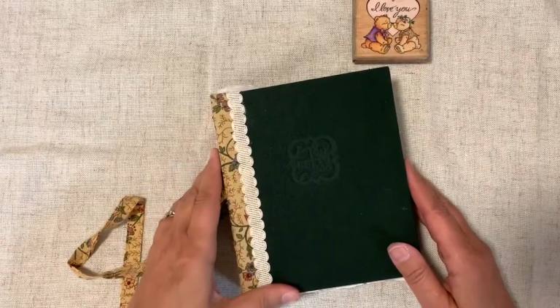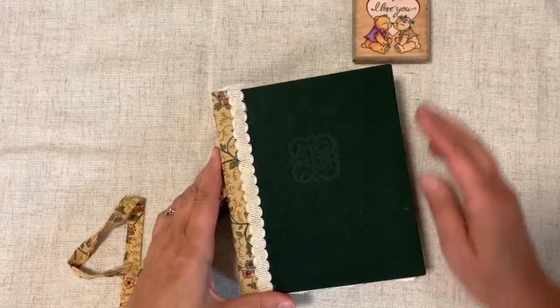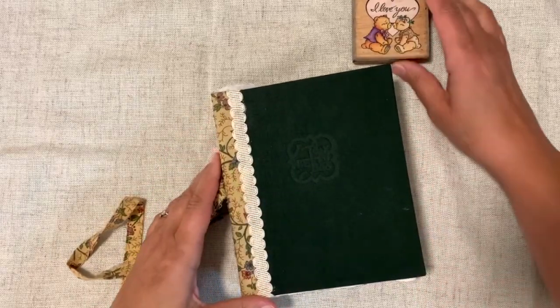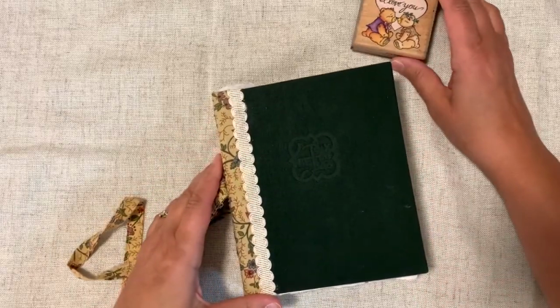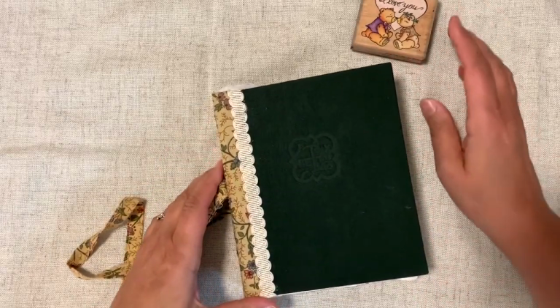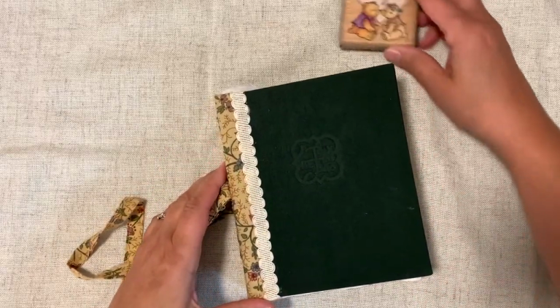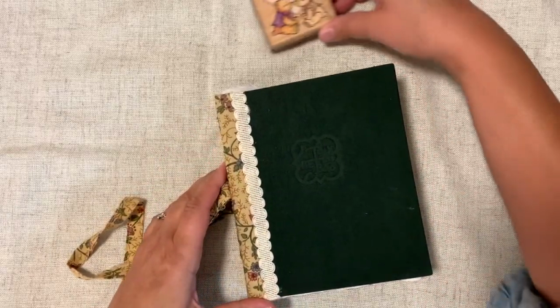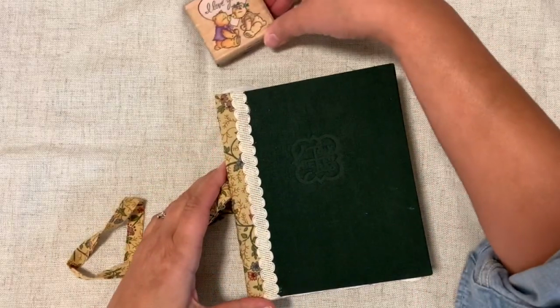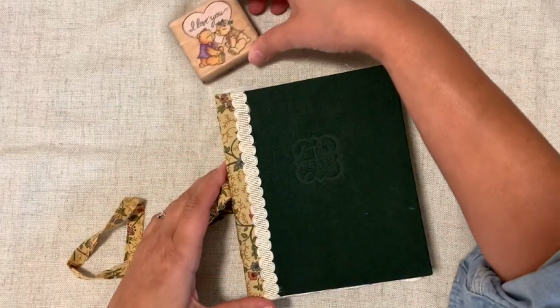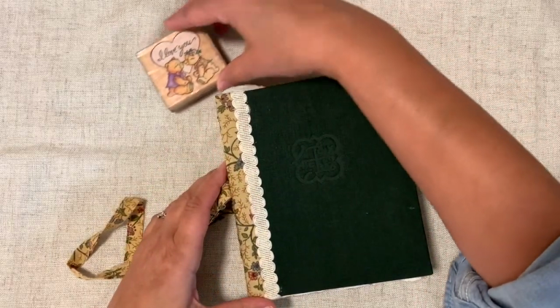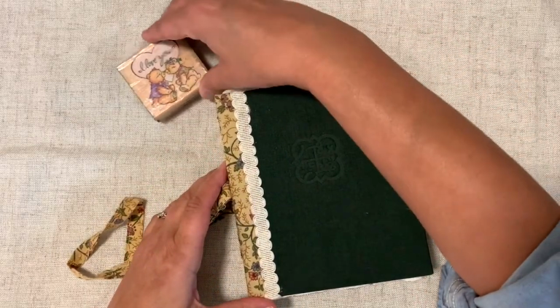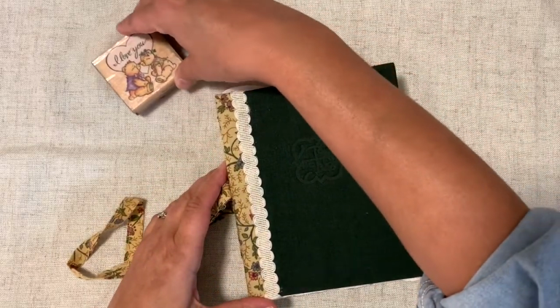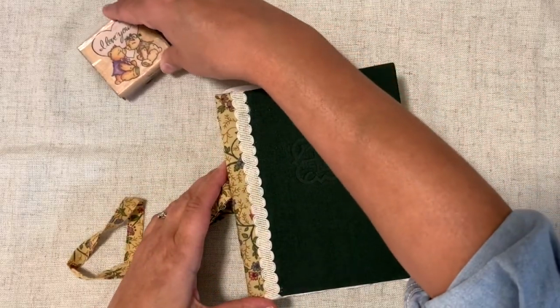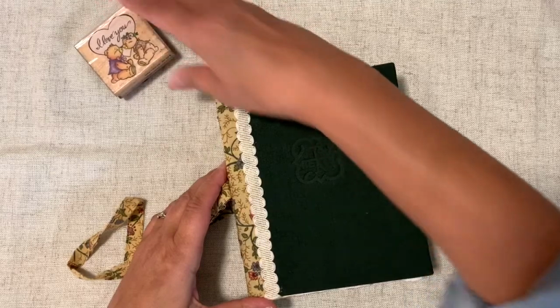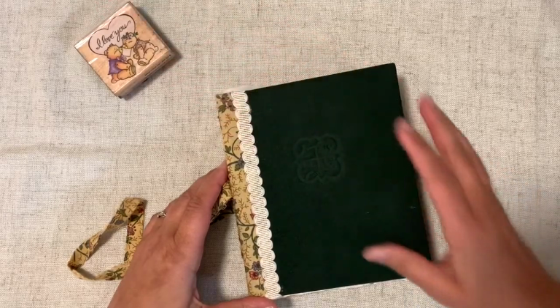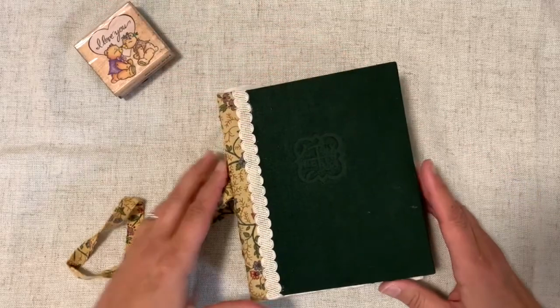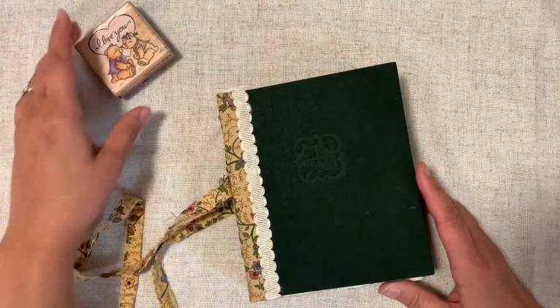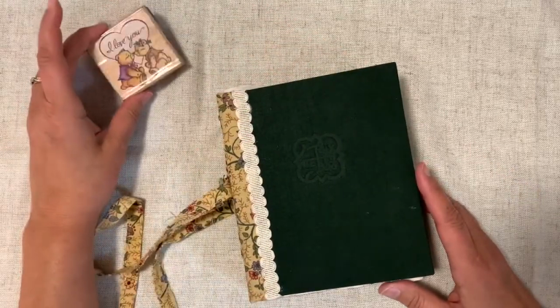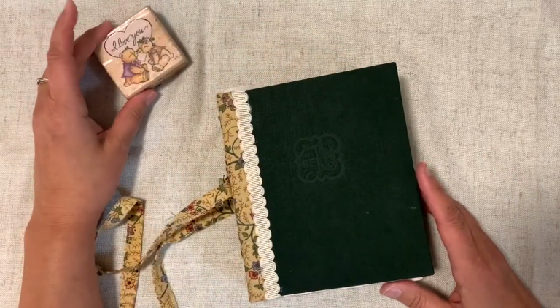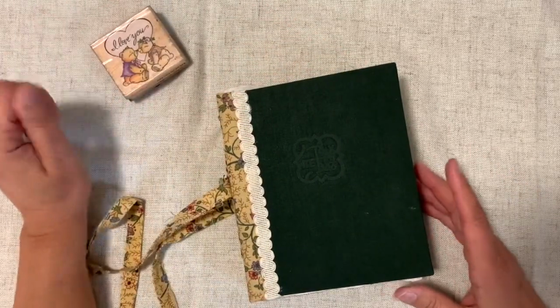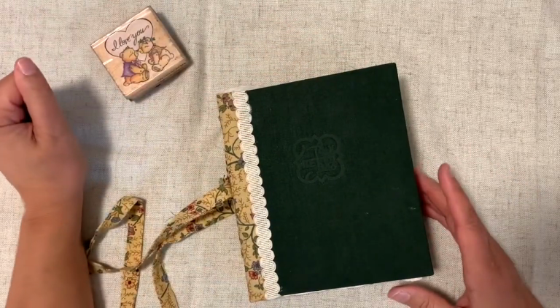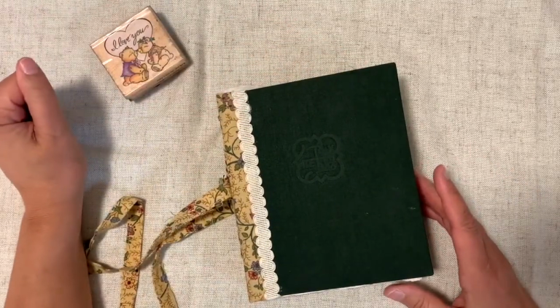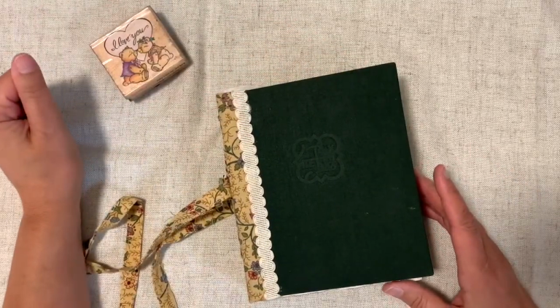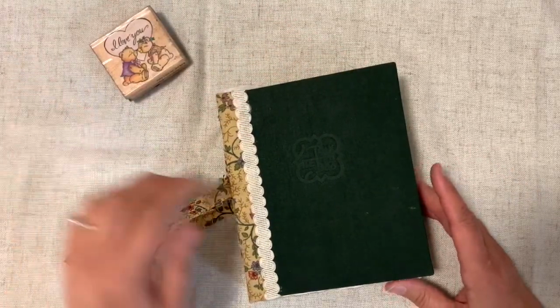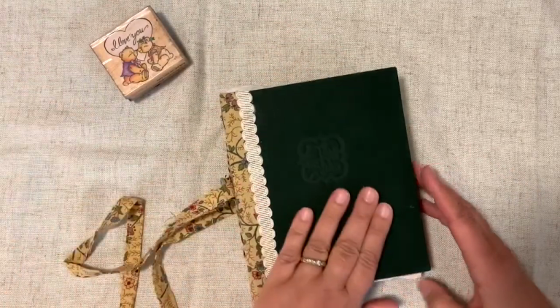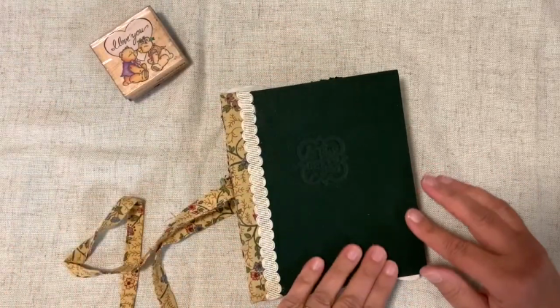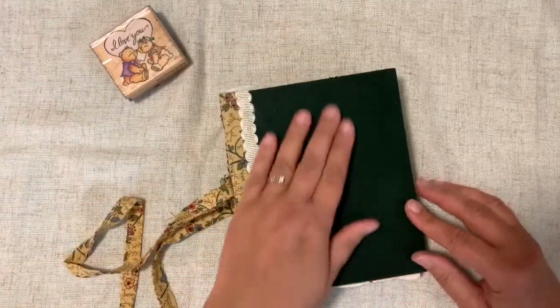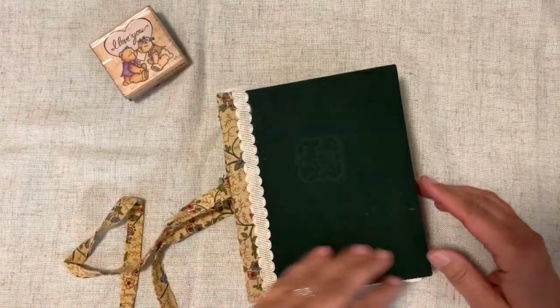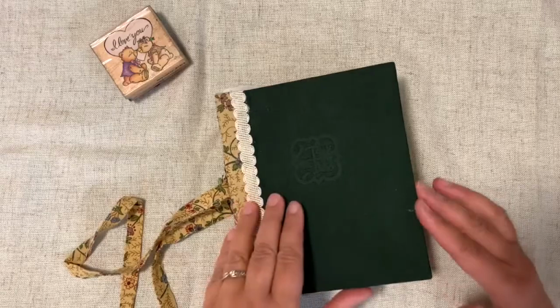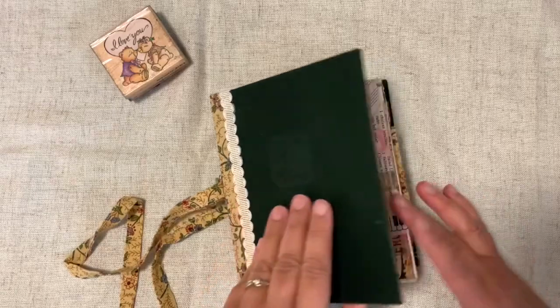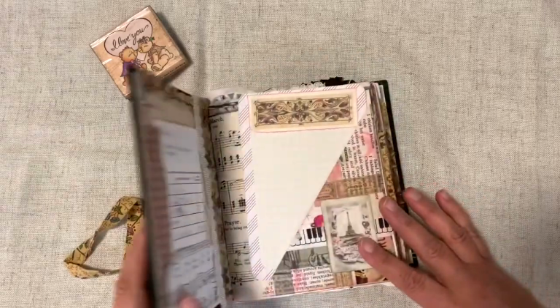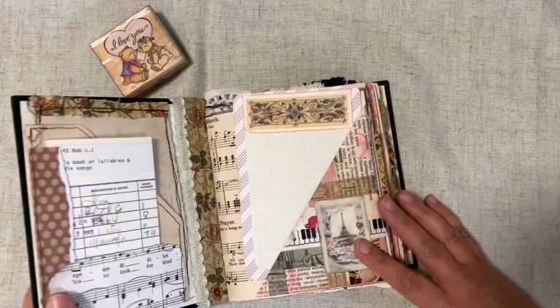I'm anxious to show you the rest of this, but first I want to say hi to a new subscriber, Kimberly Winters — thanks for coming on over, love you, thanks for stopping by and being part of our little community here.